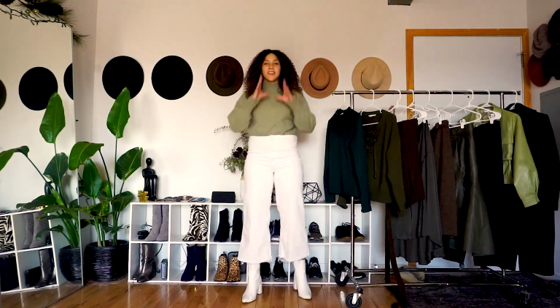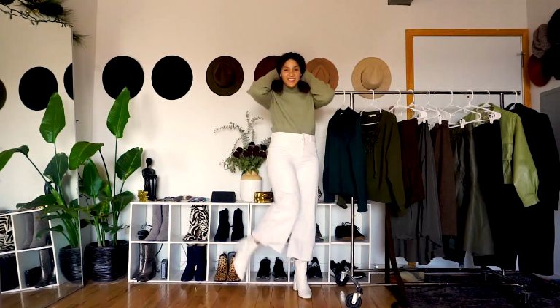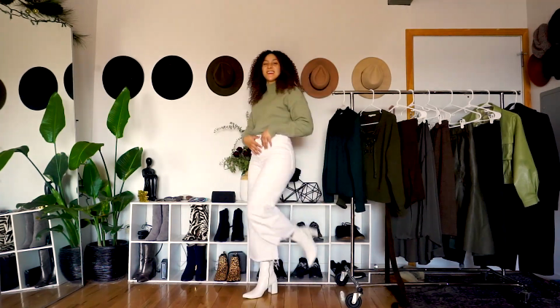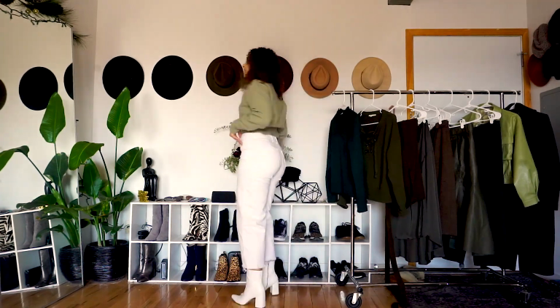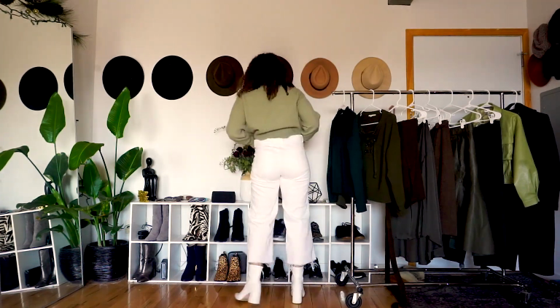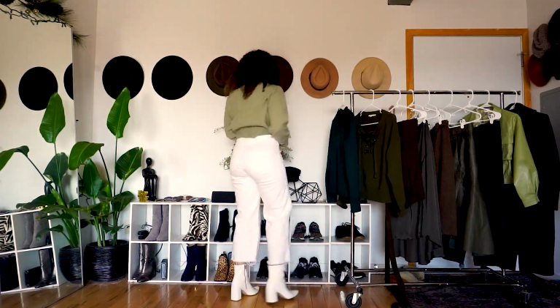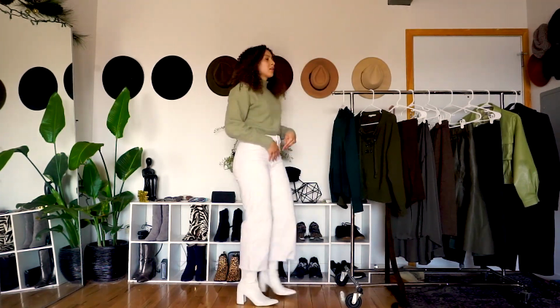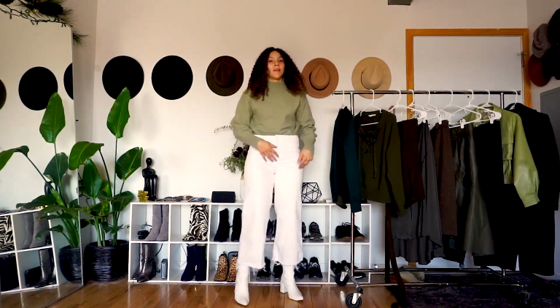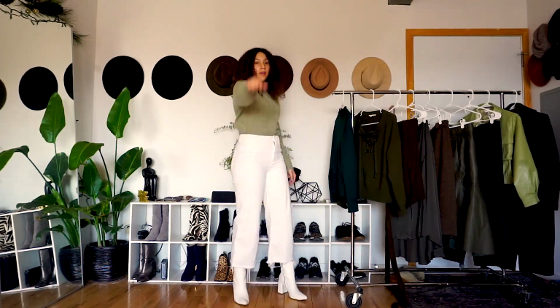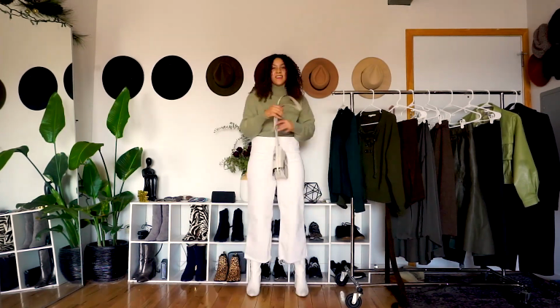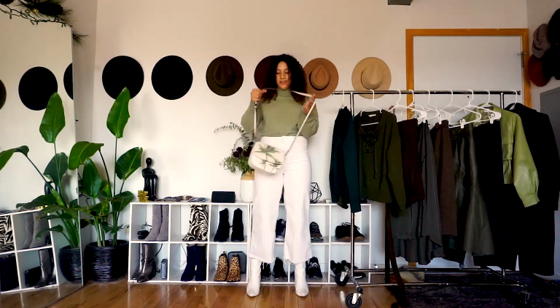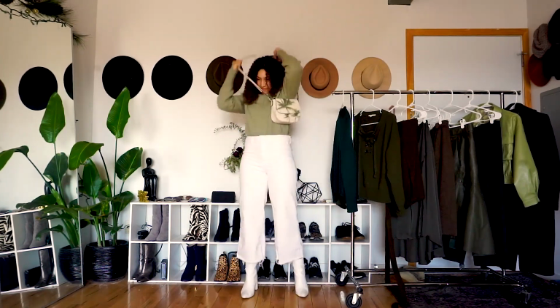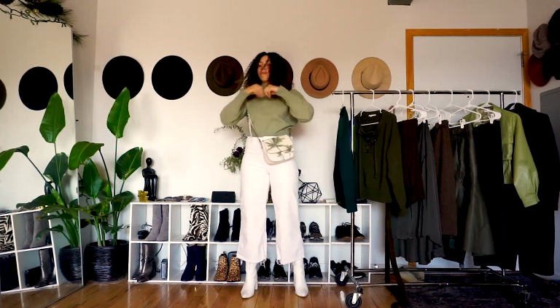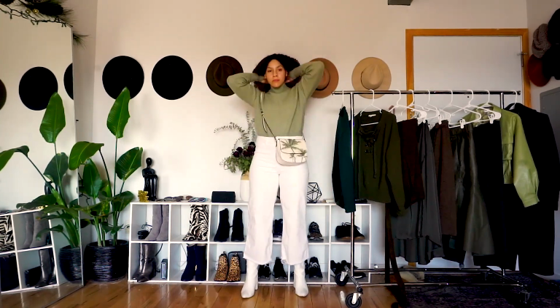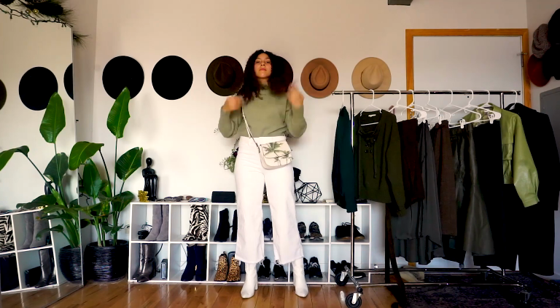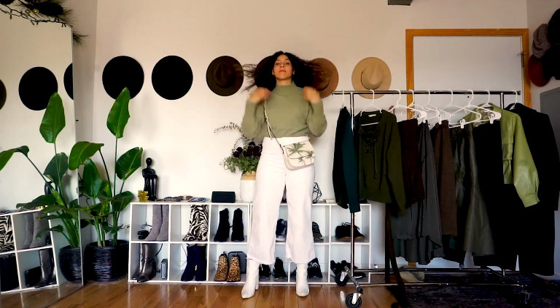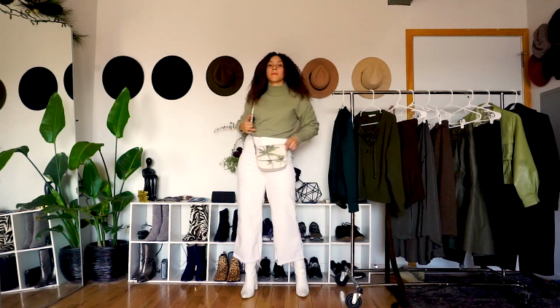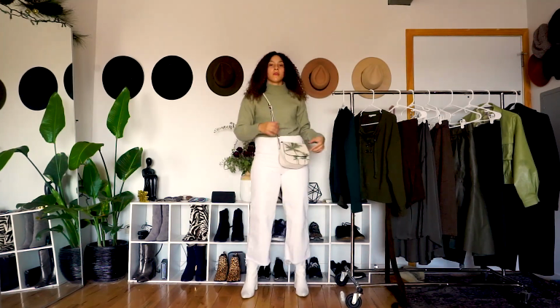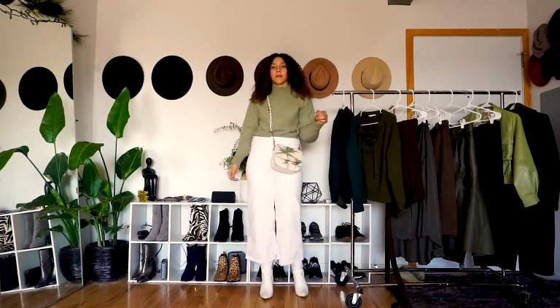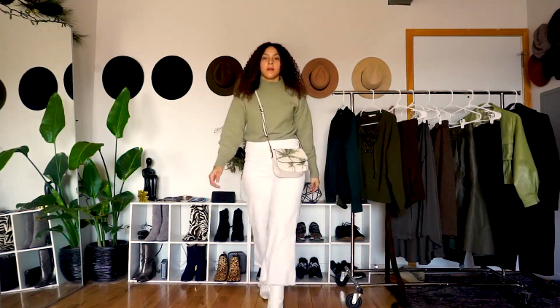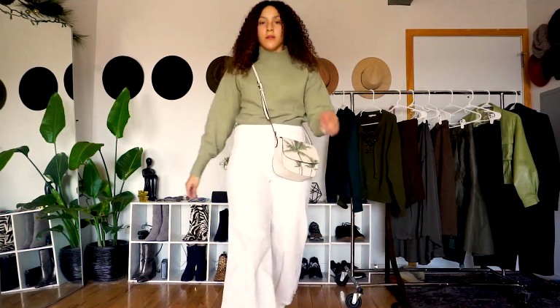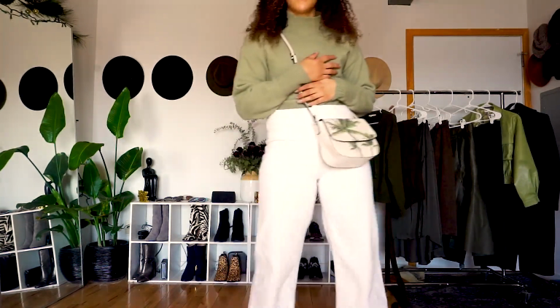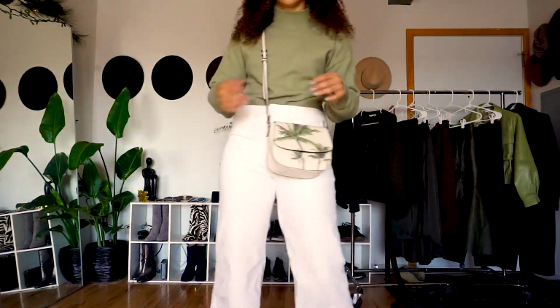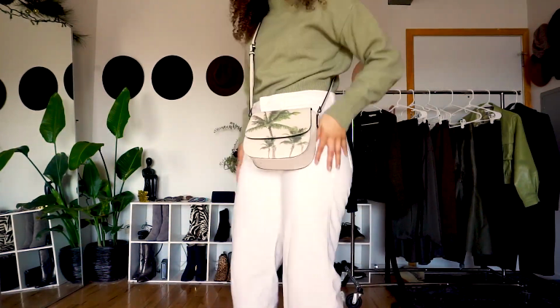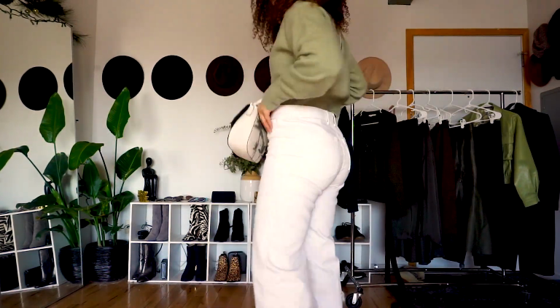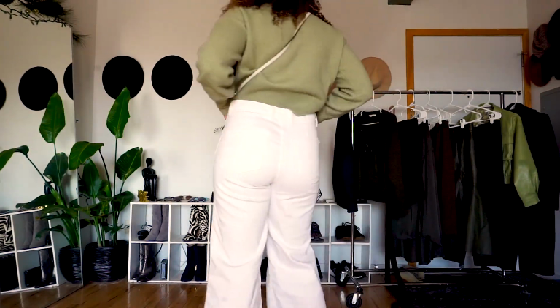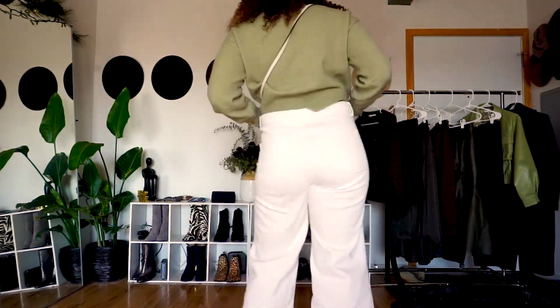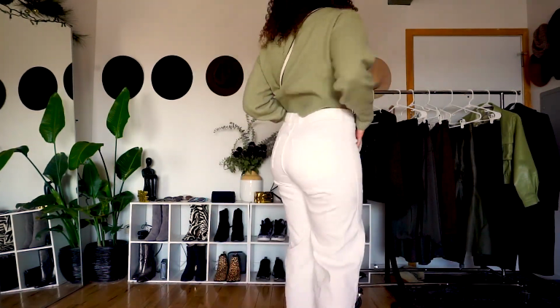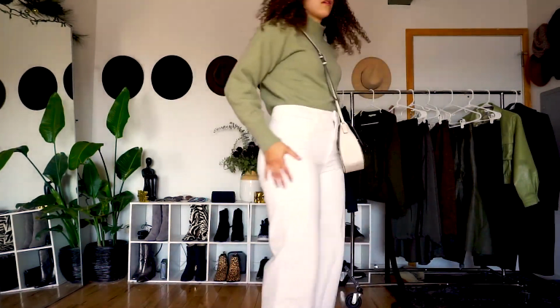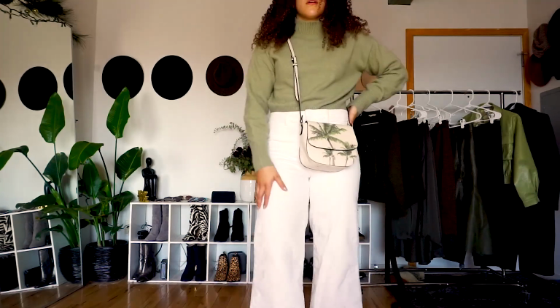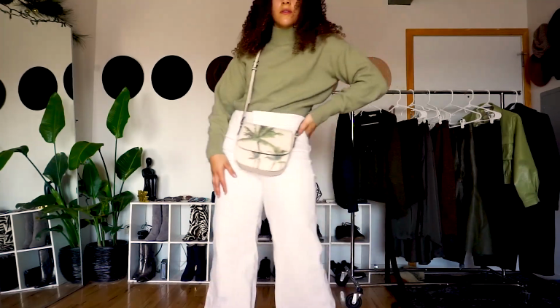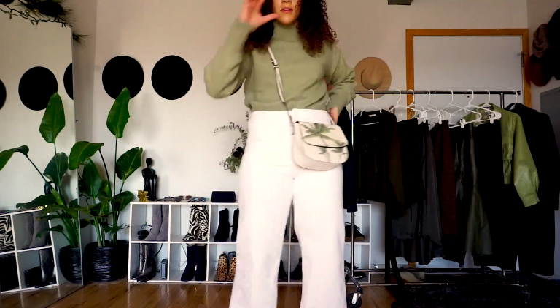For a more fashion-forward yet still casual look for St. Patrick's Day, I decided to go ahead and pair green with white. I've been loving this color combination, and I kept the rest of the look very simple — white ankle boots and a fun purse.